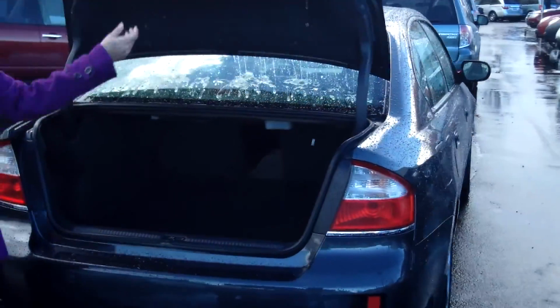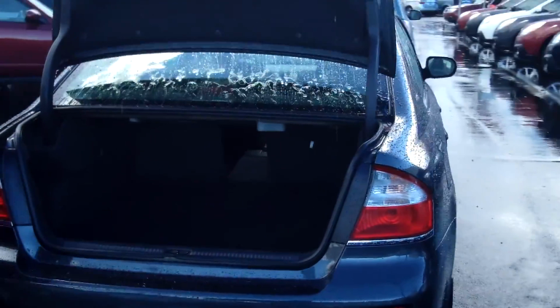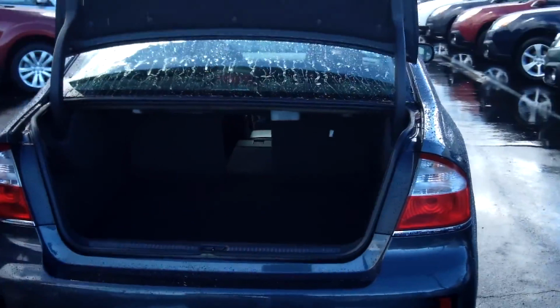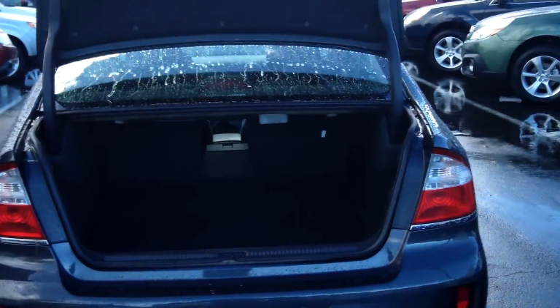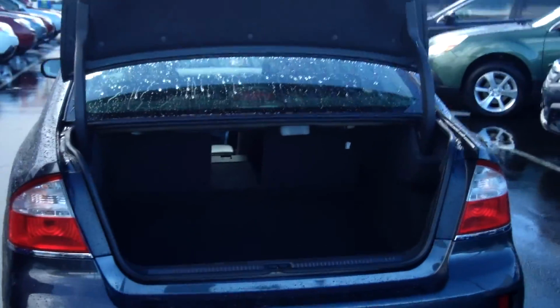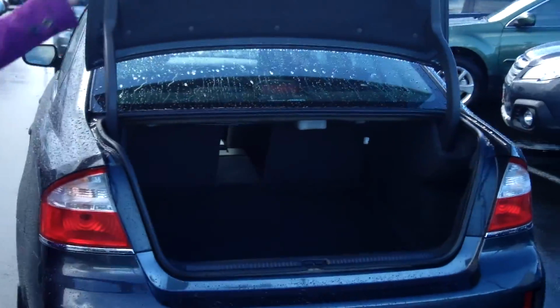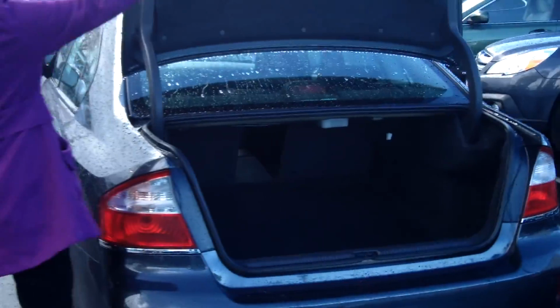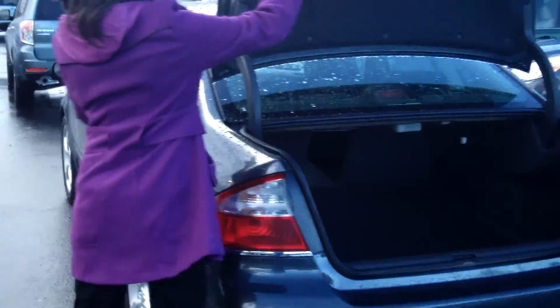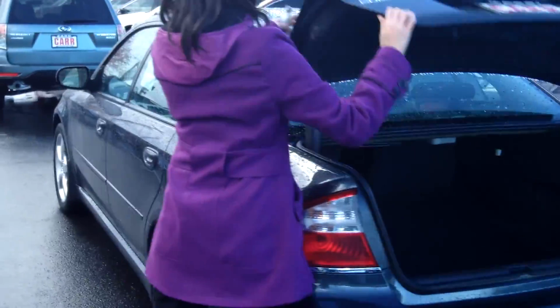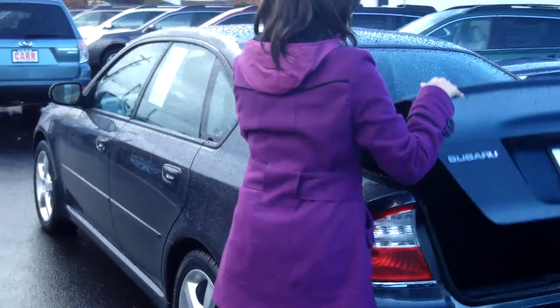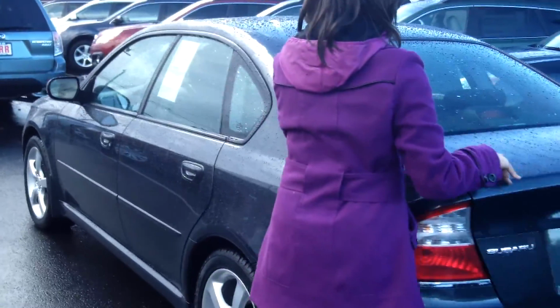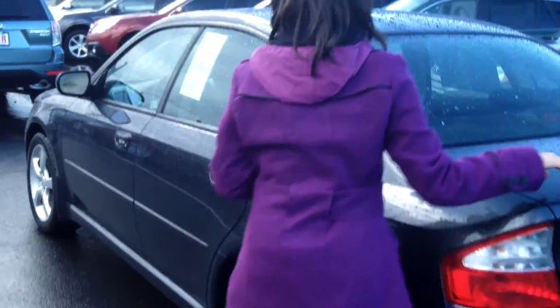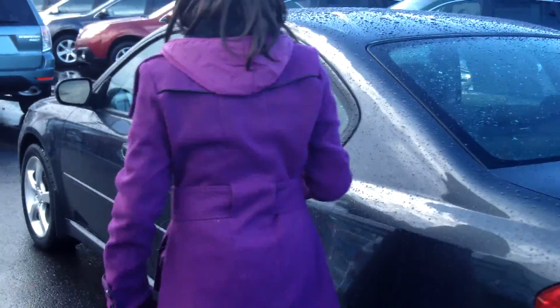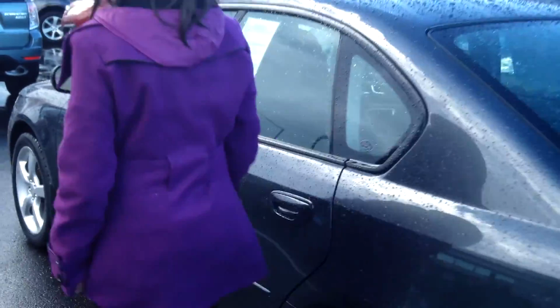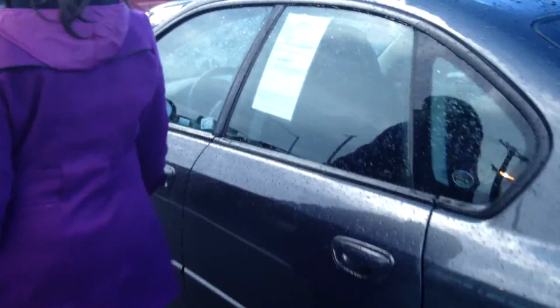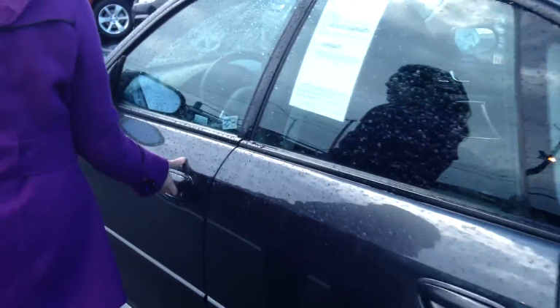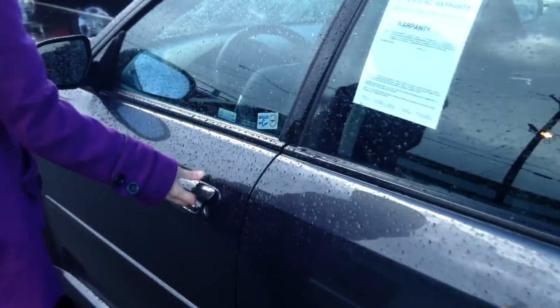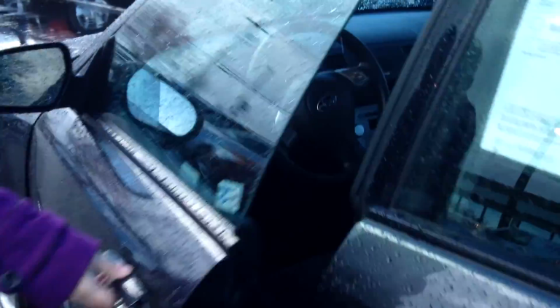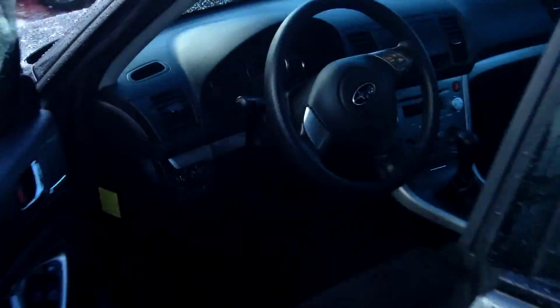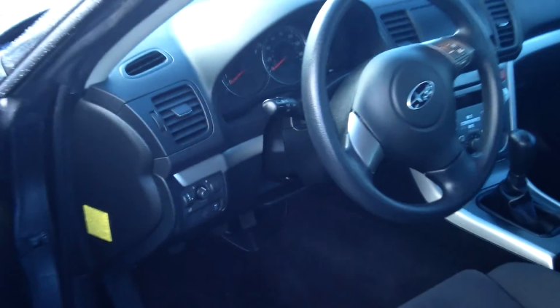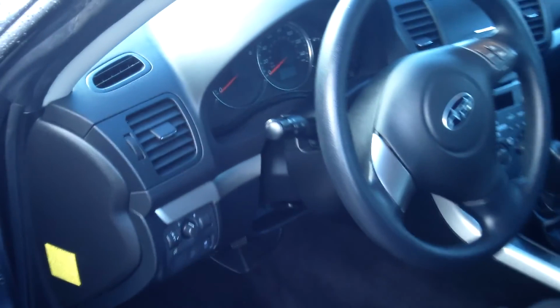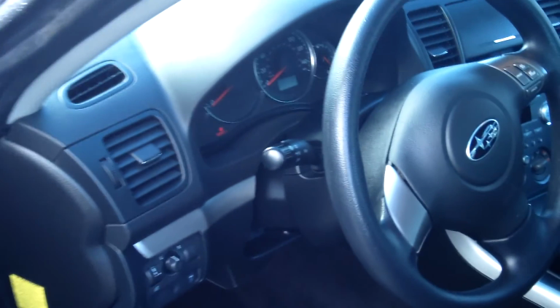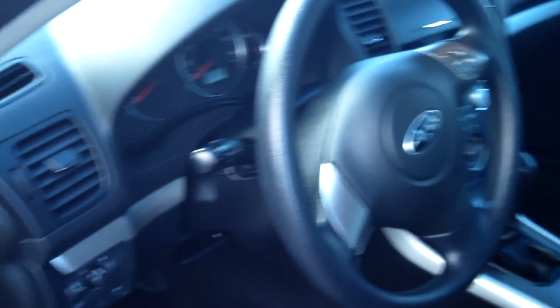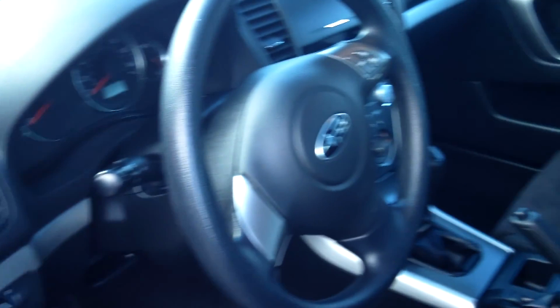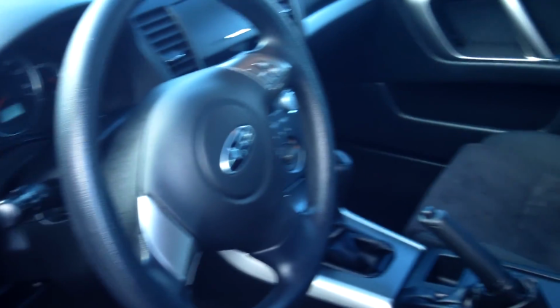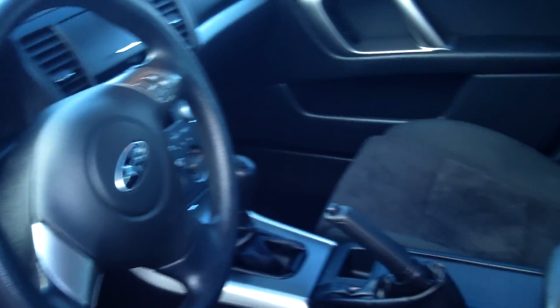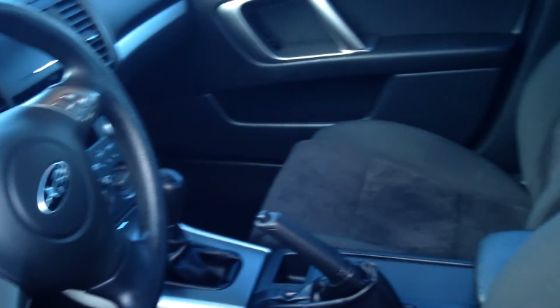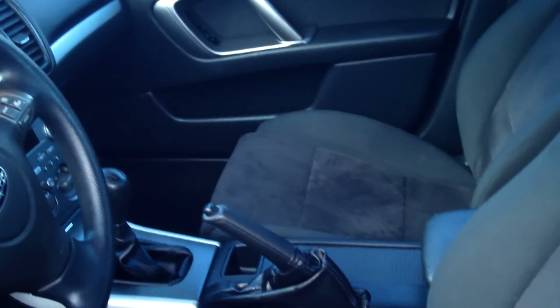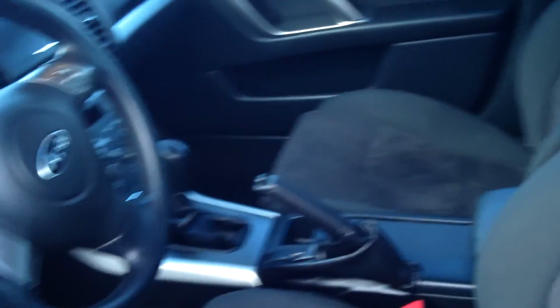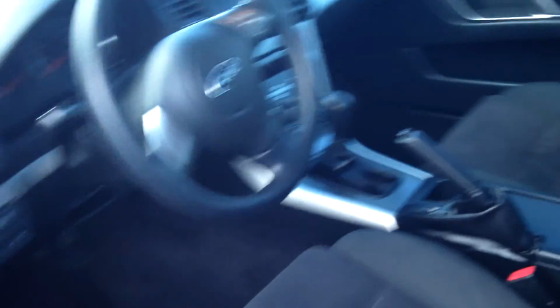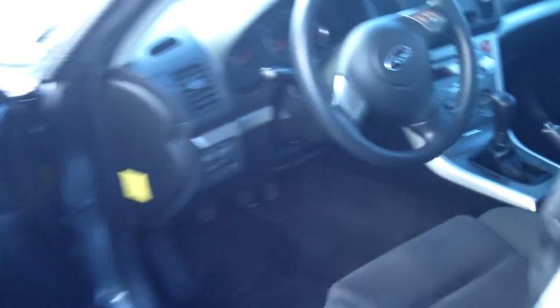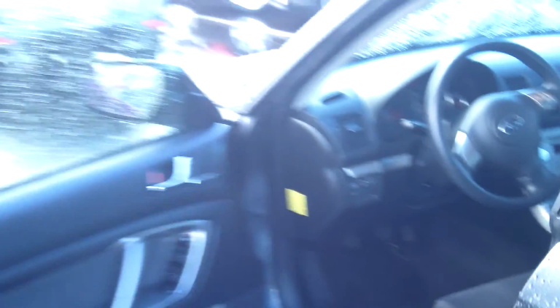Plenty of cargo space in the trunk. Power door locks and windows, premium sound system, CD player and cruise control.